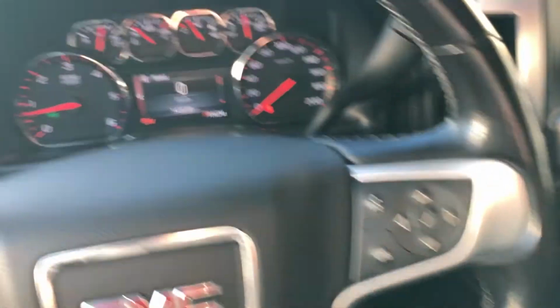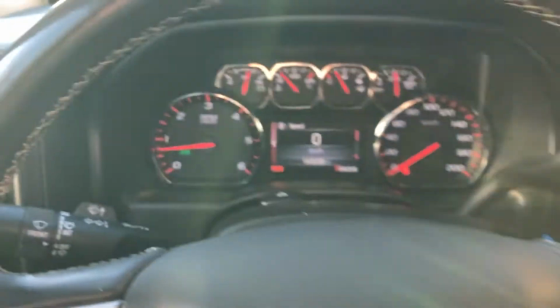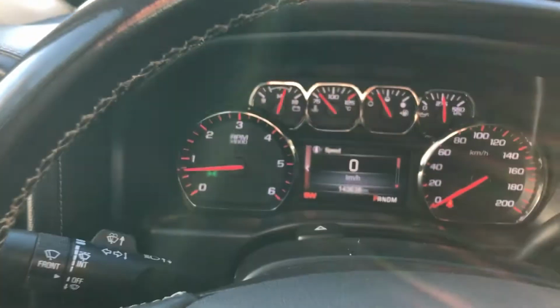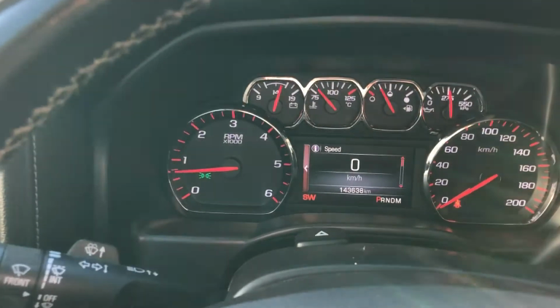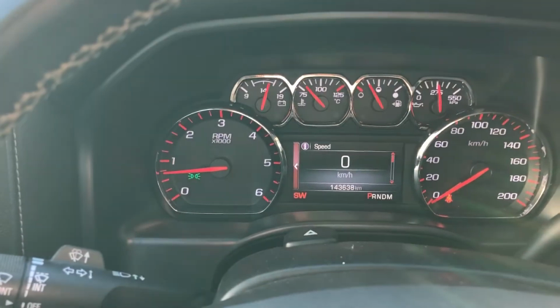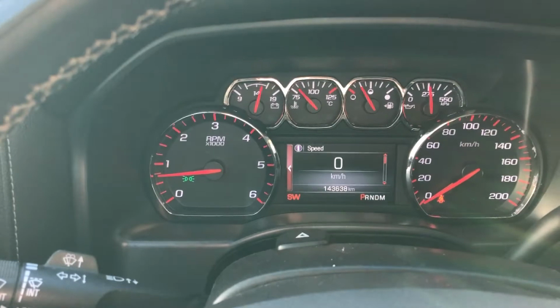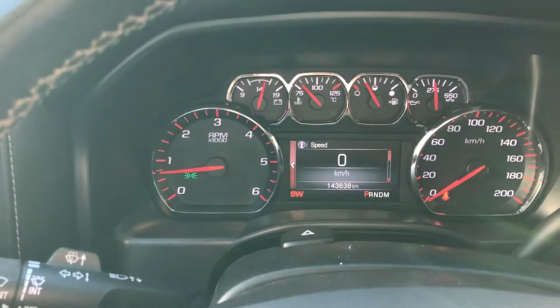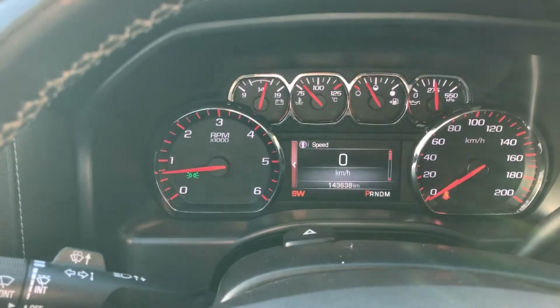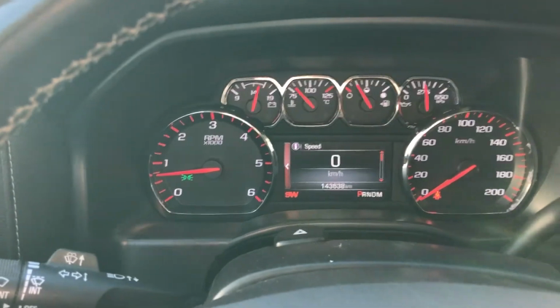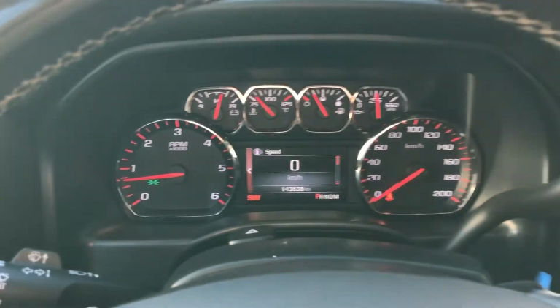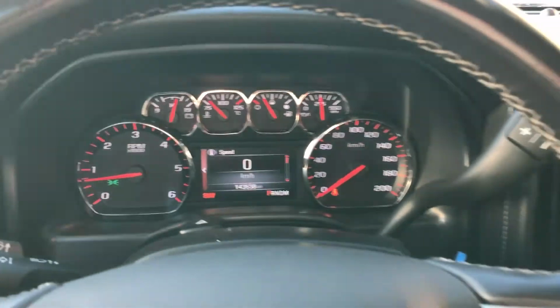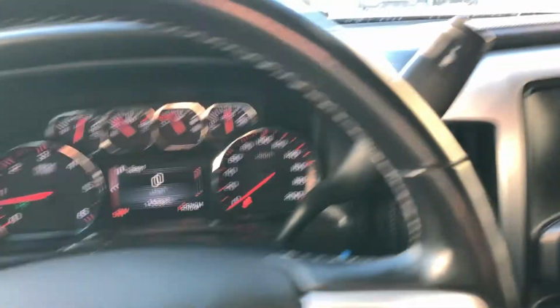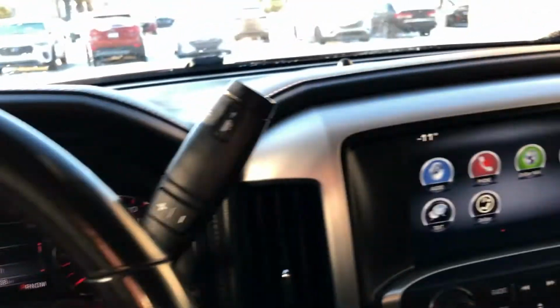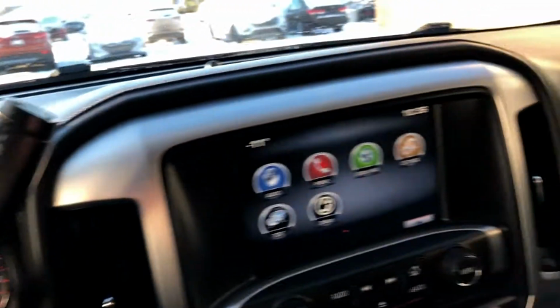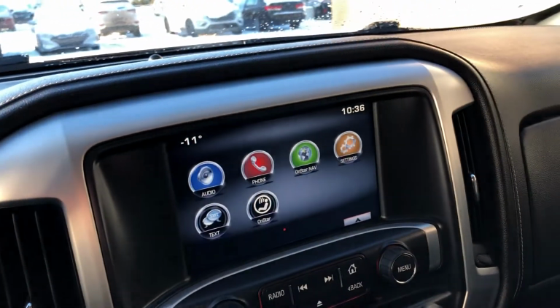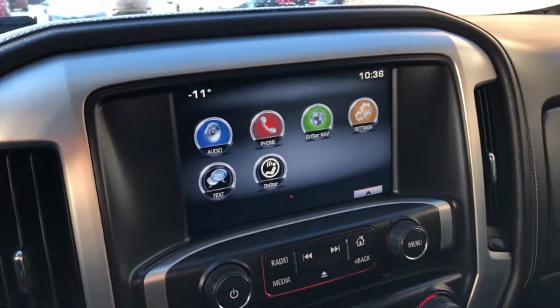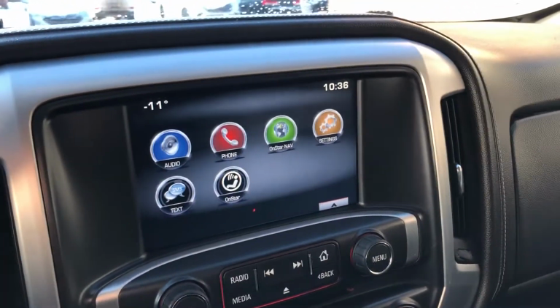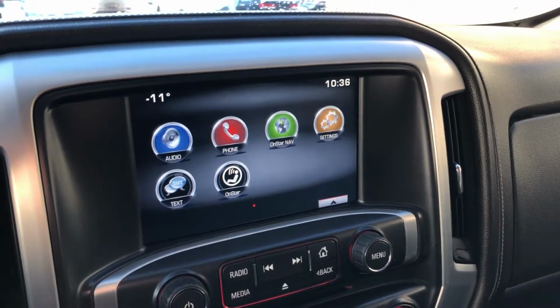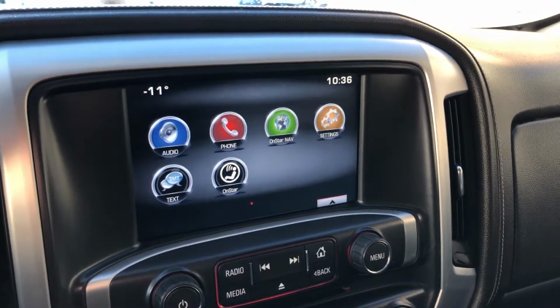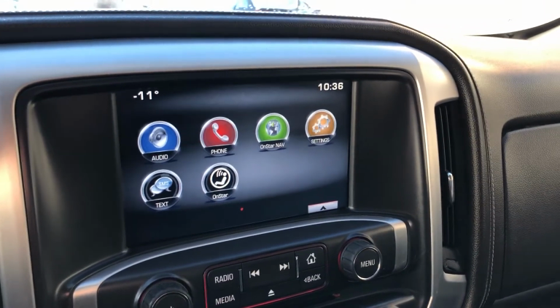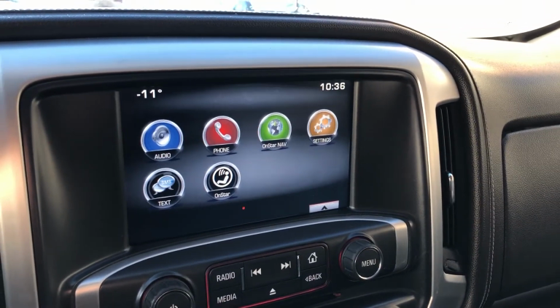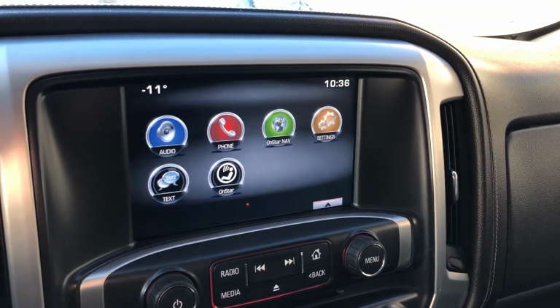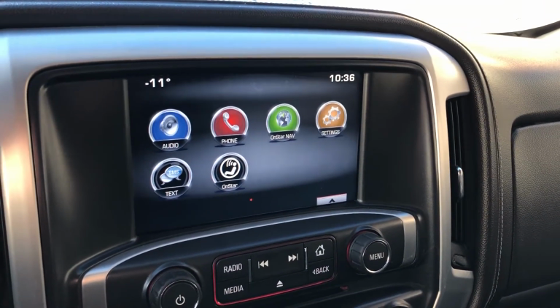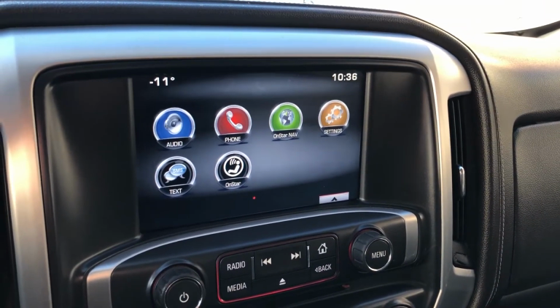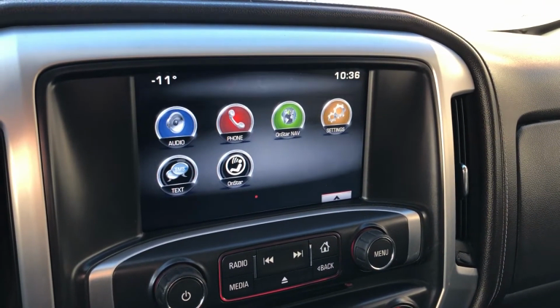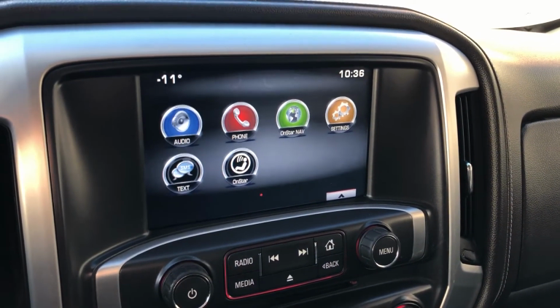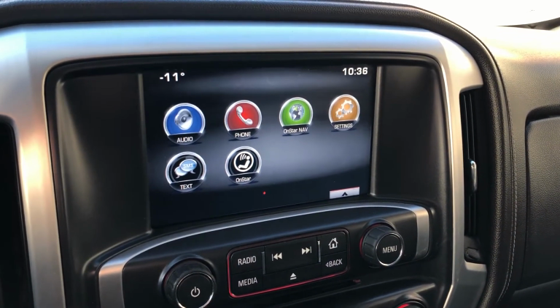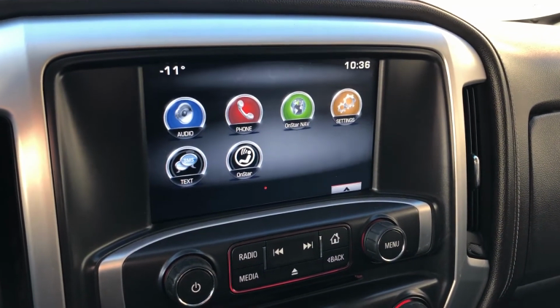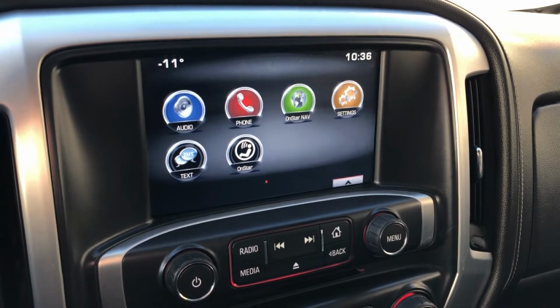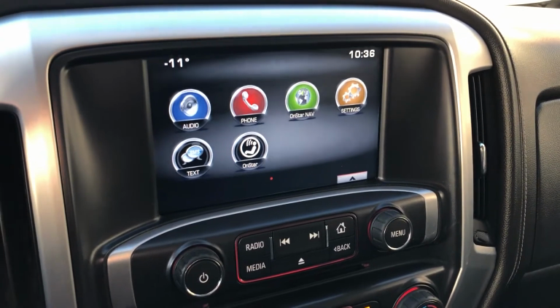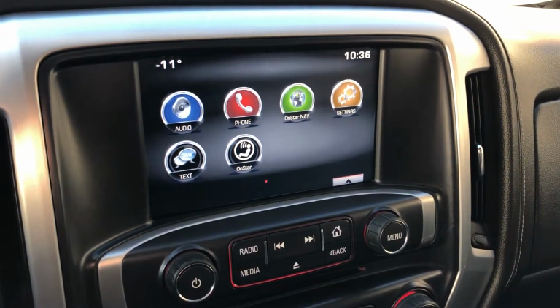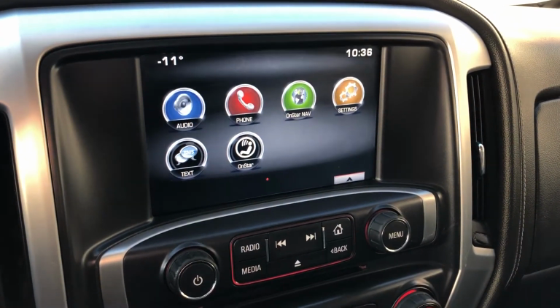We do have 143,000 kilometers on this truck. Coming over to the entertainment system, we have everything you may need — texting, audio, phone, backup camera, and even OnStar Nav.